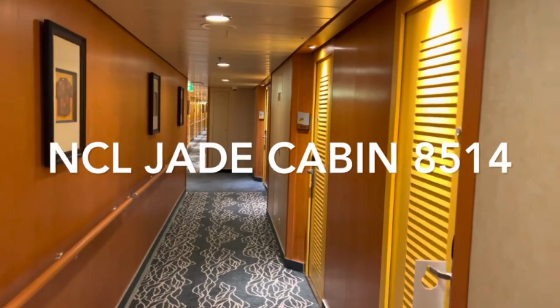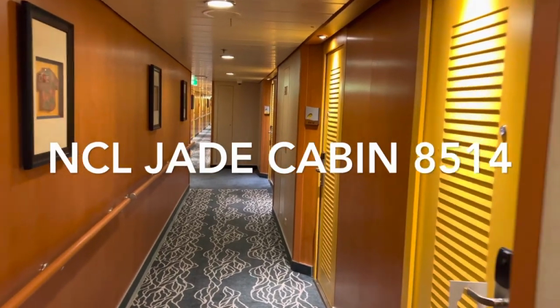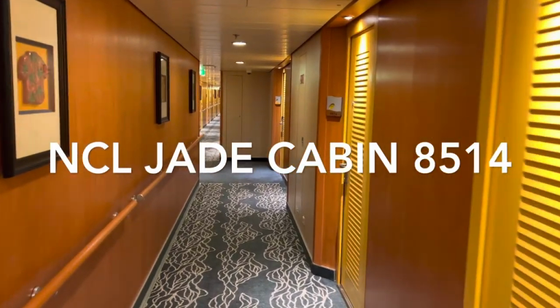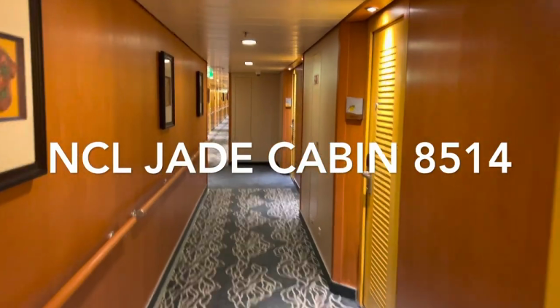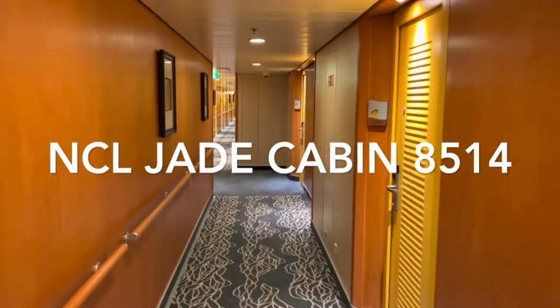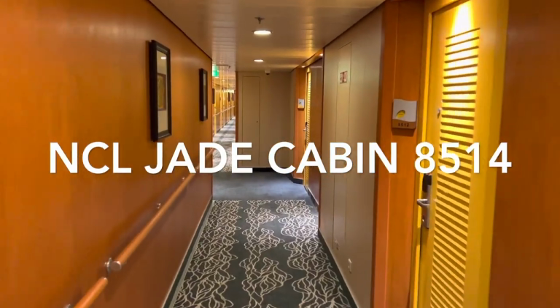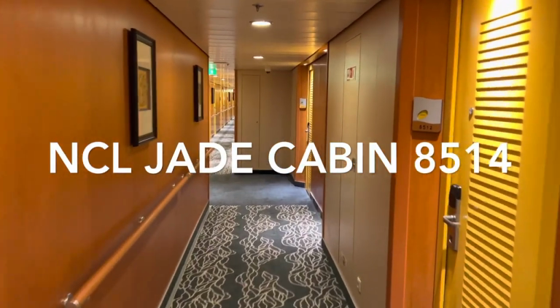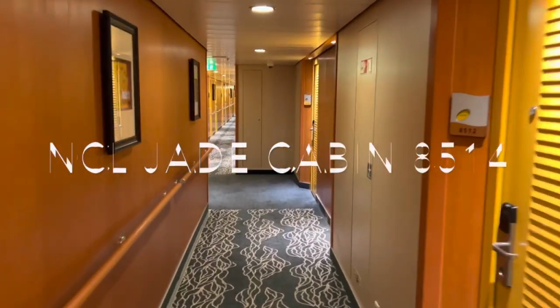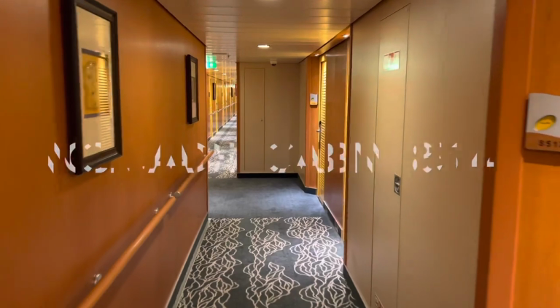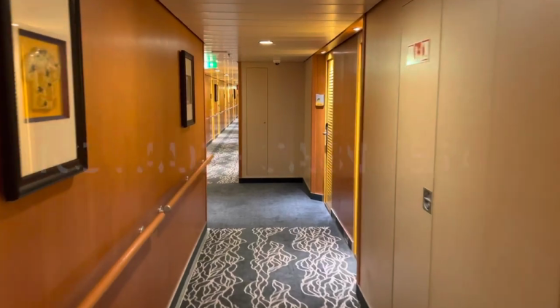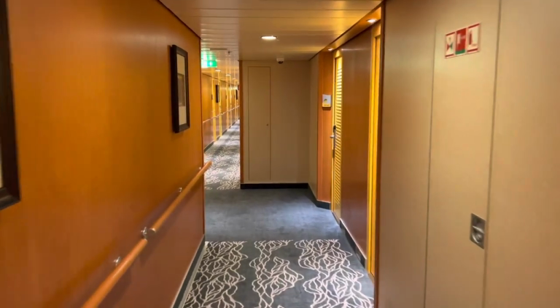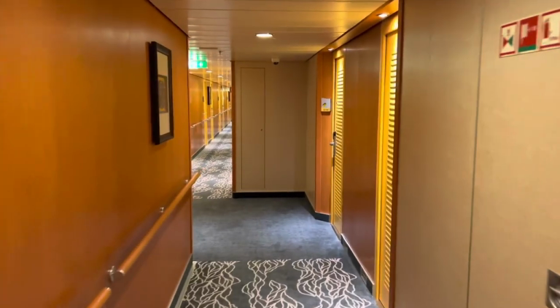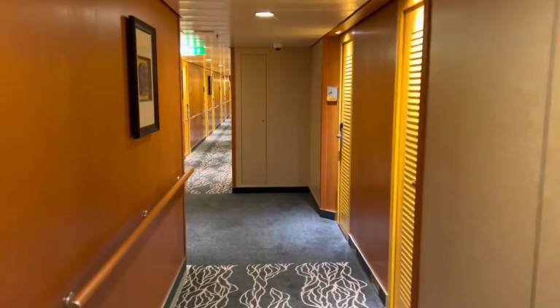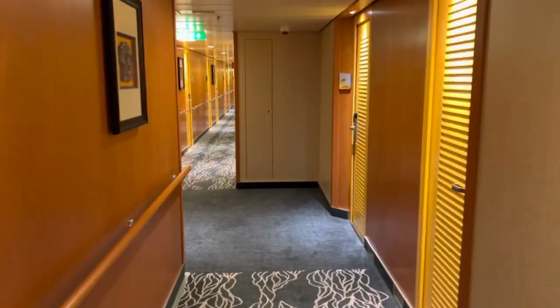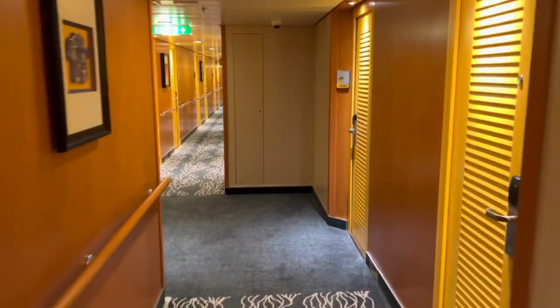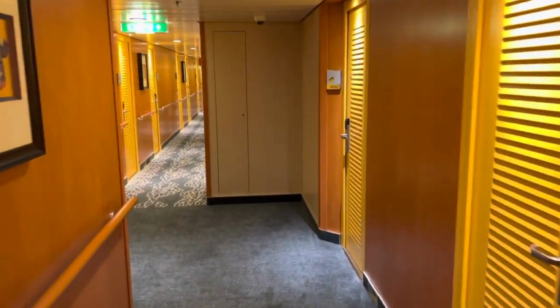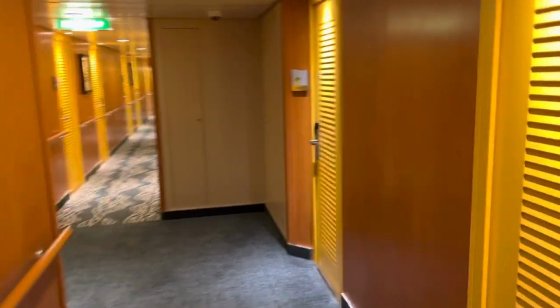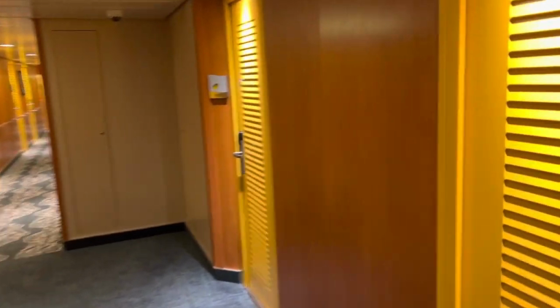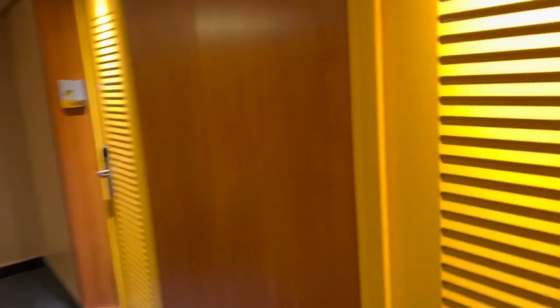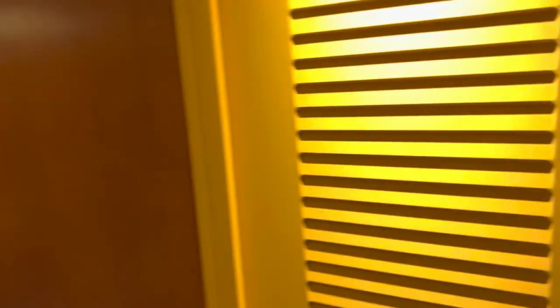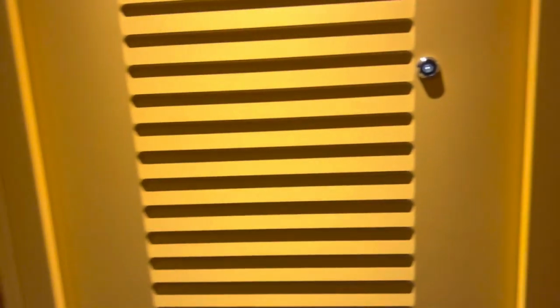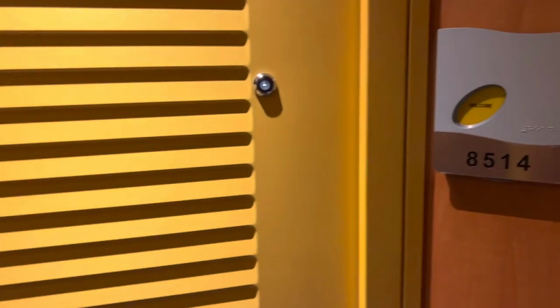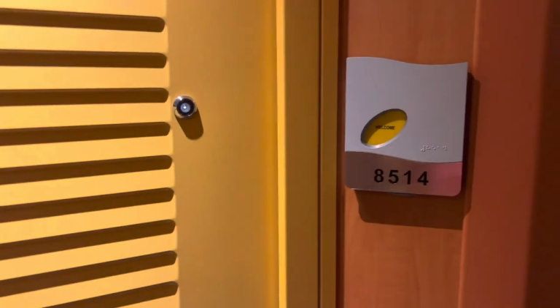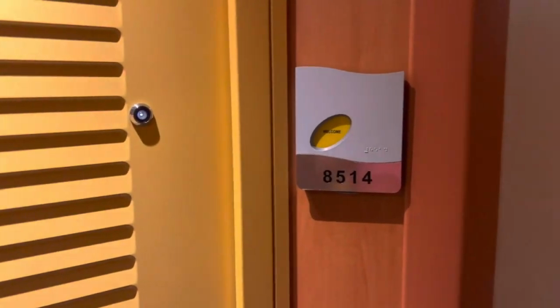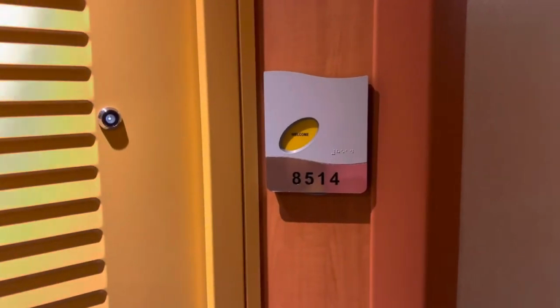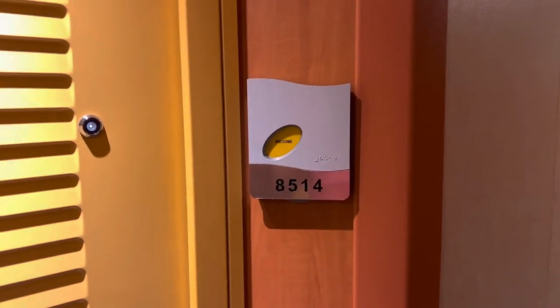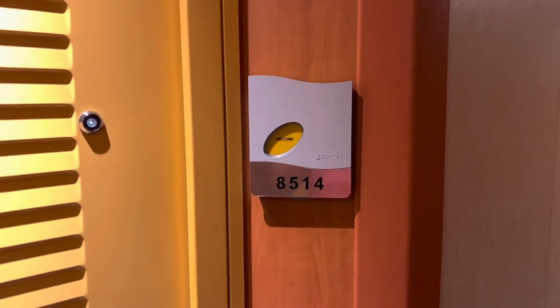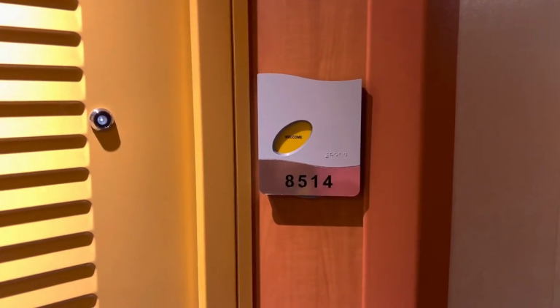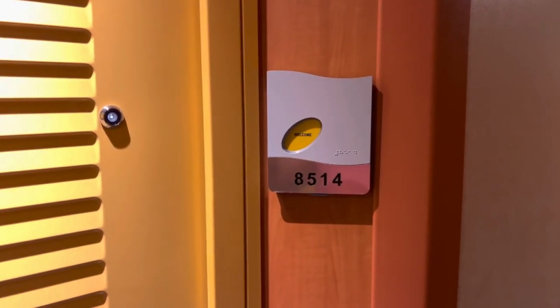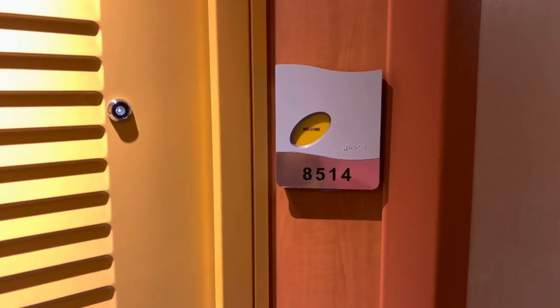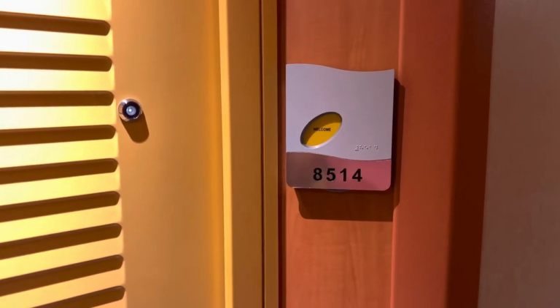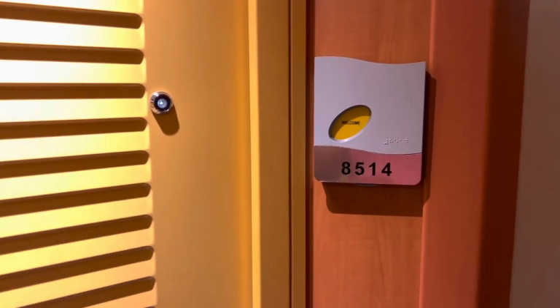Let me show you my cabin 8514 on the Norwegian Jade. Here it is — it's an outside cabin on deck 8.